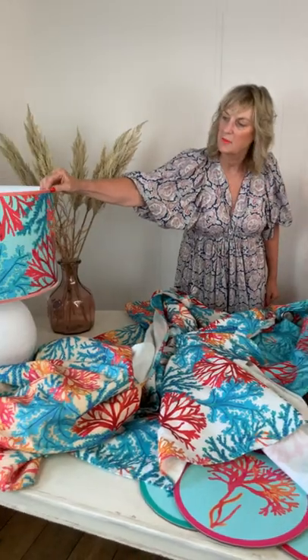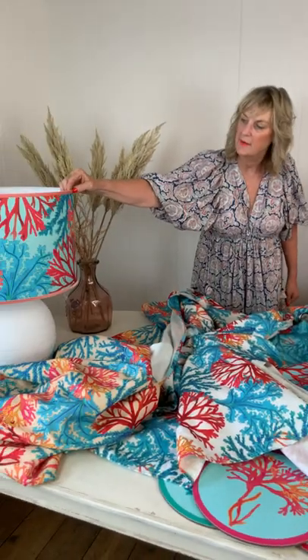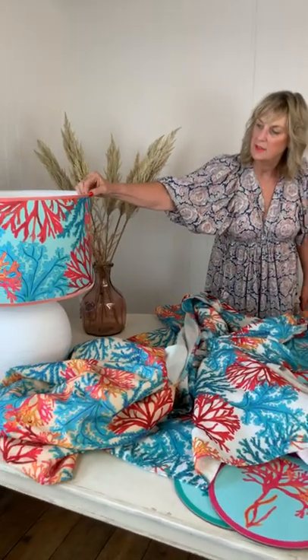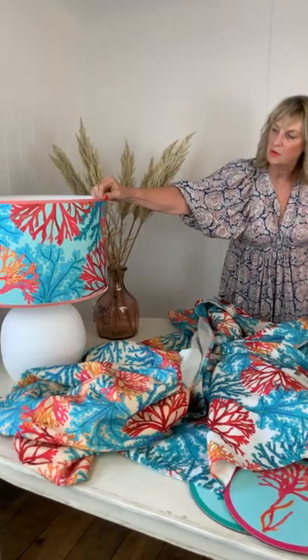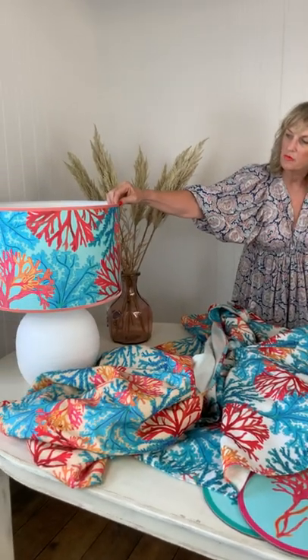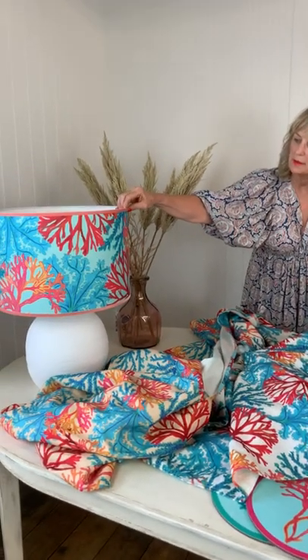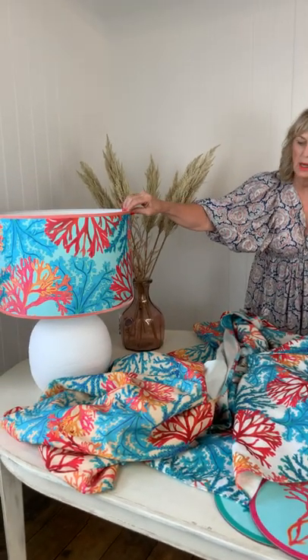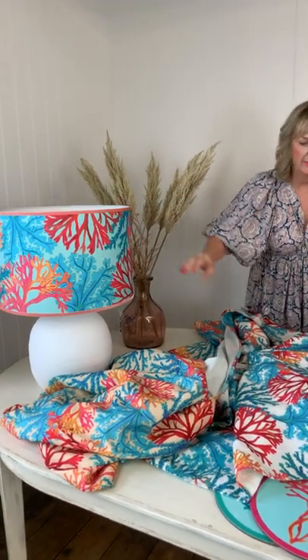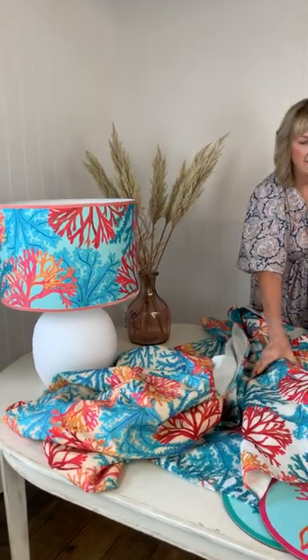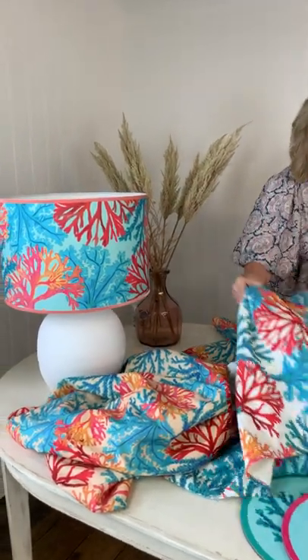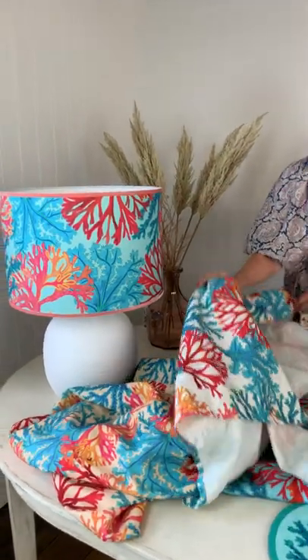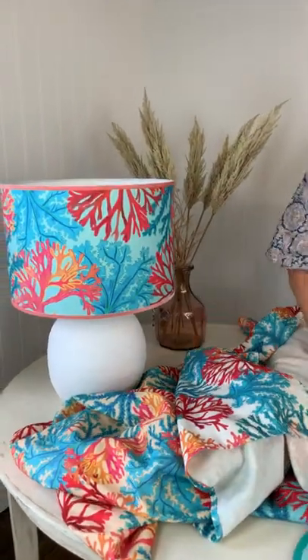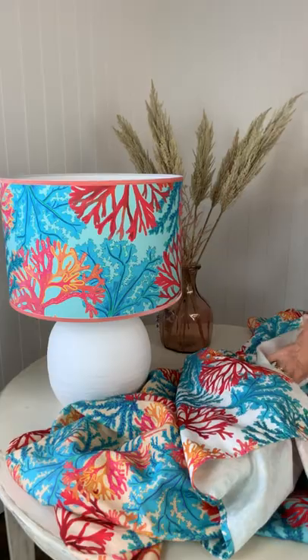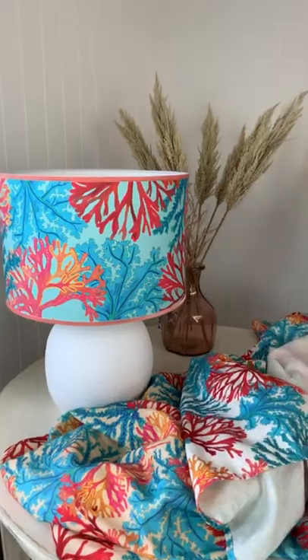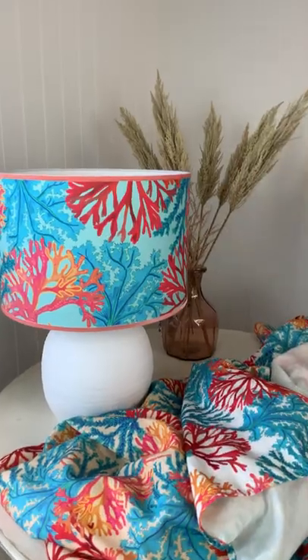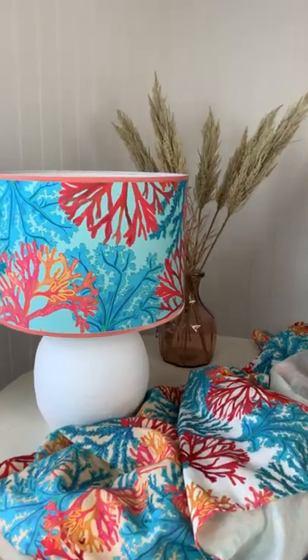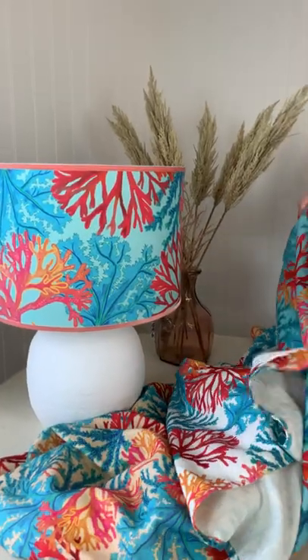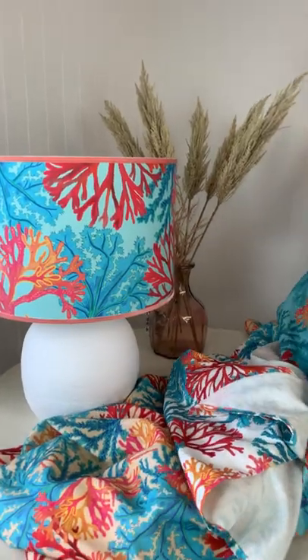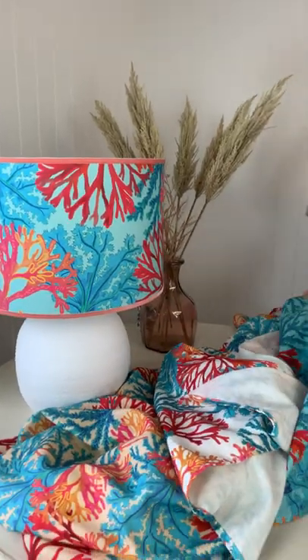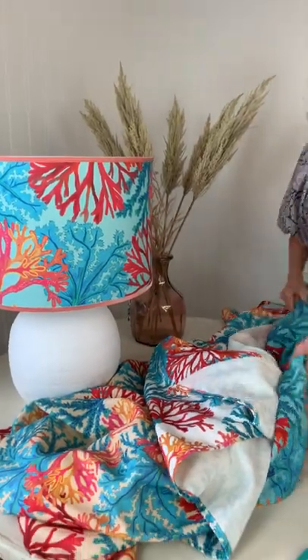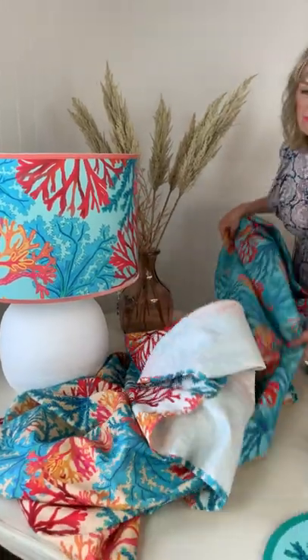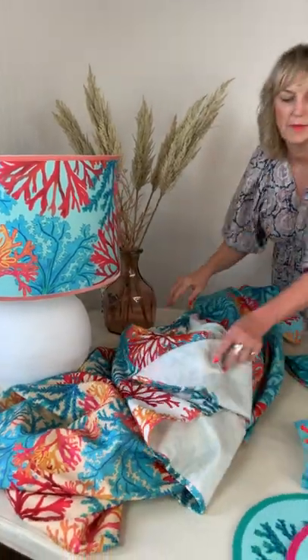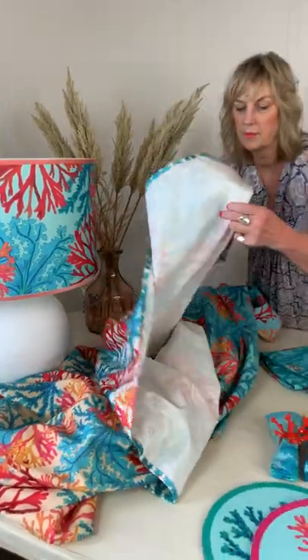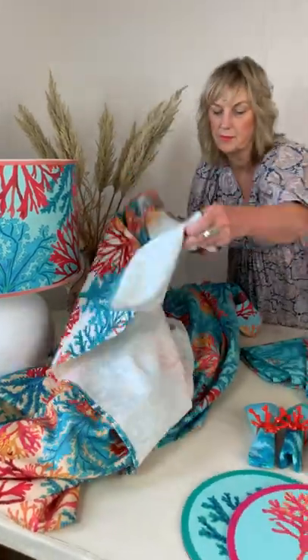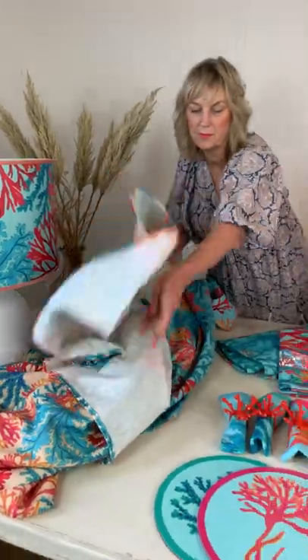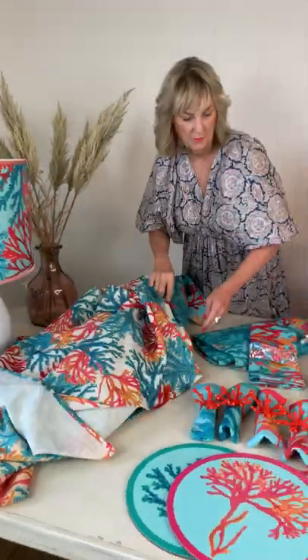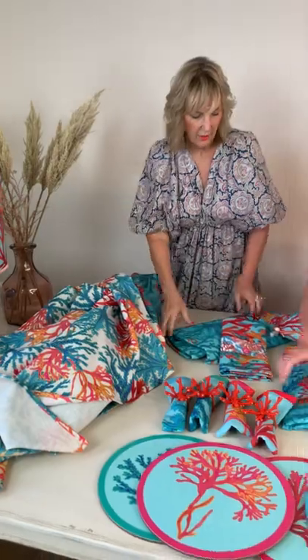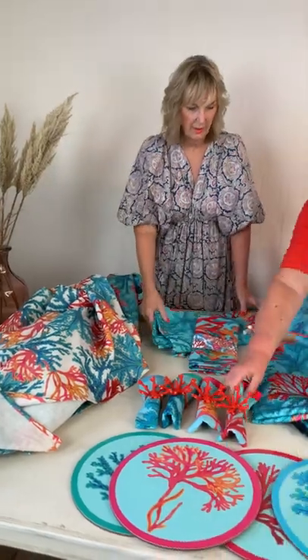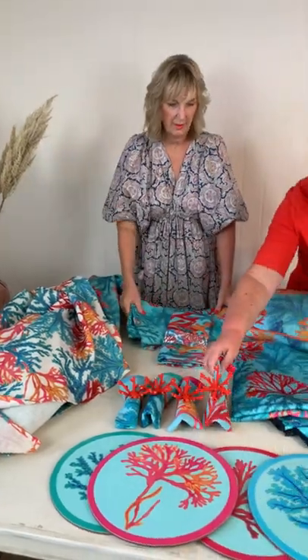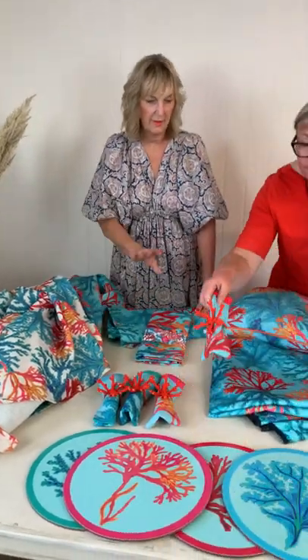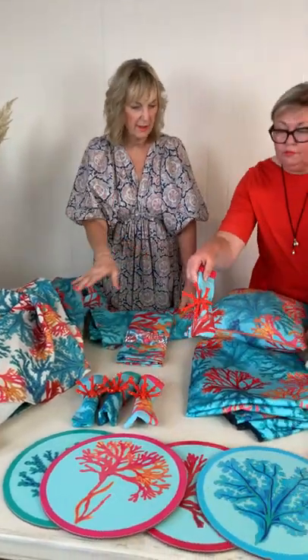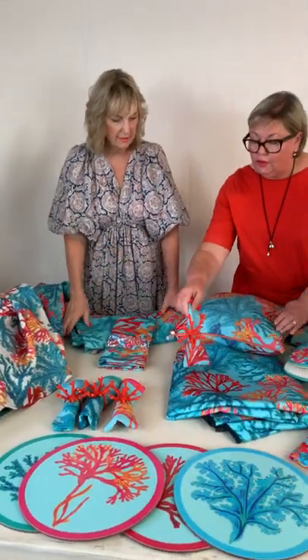We've got this gorgeous lampshade and we've picked out a really soft coral ribbon to go around that. It comes in two sizes — a large and a medium. We've also done the napkins and the tablecloth and the picnic blanket.